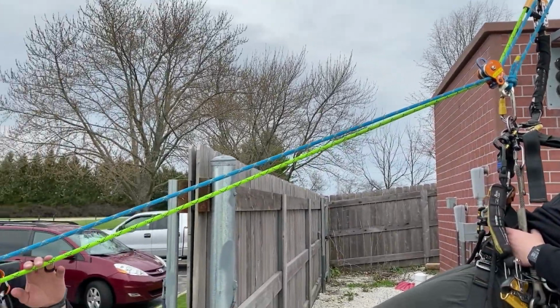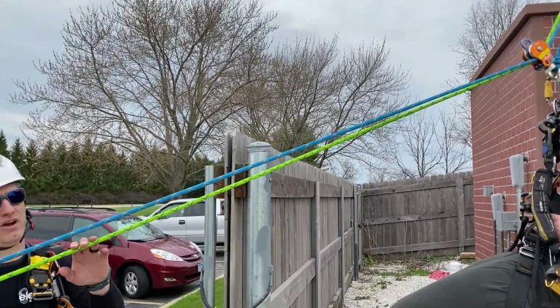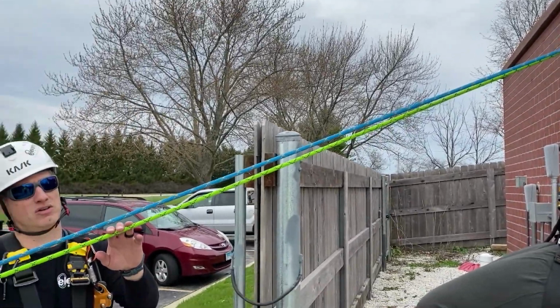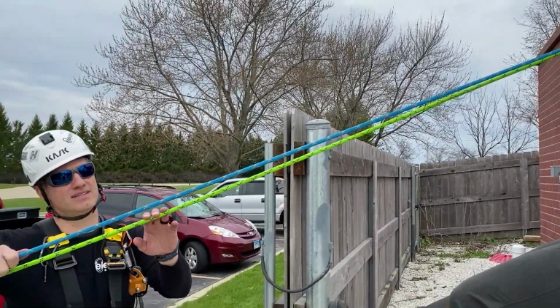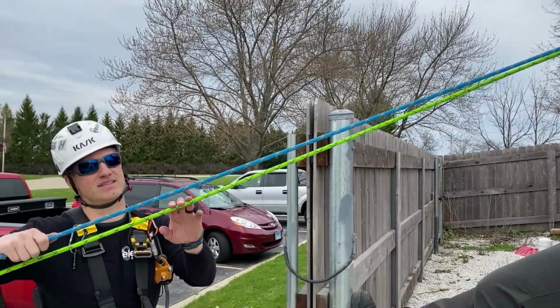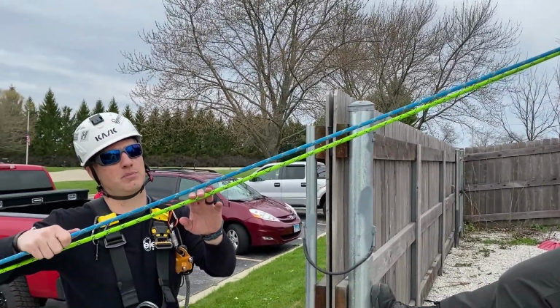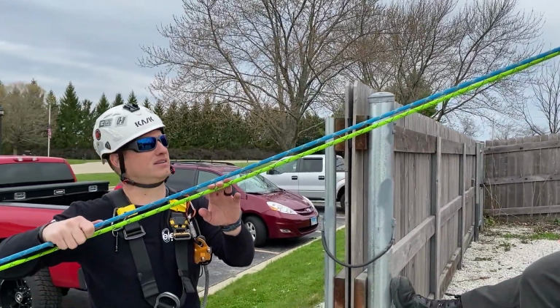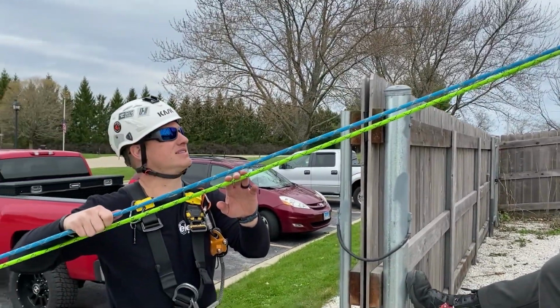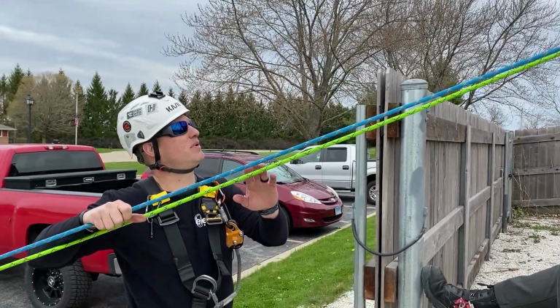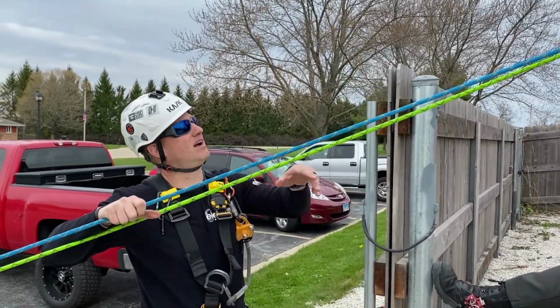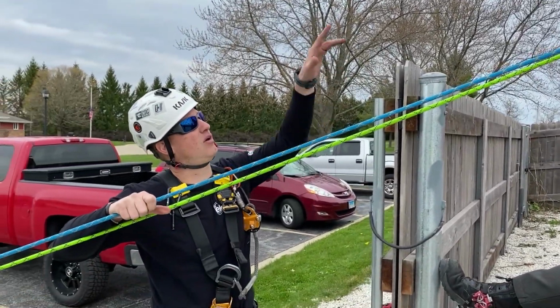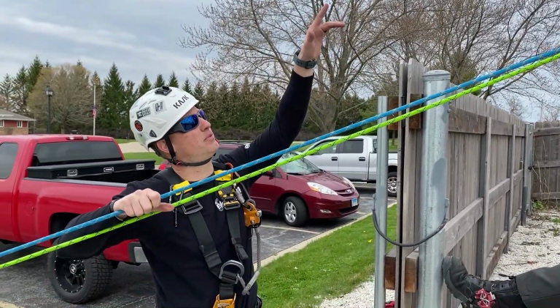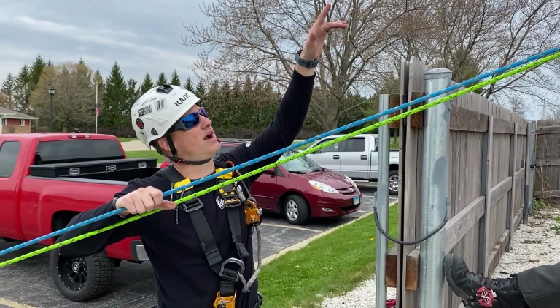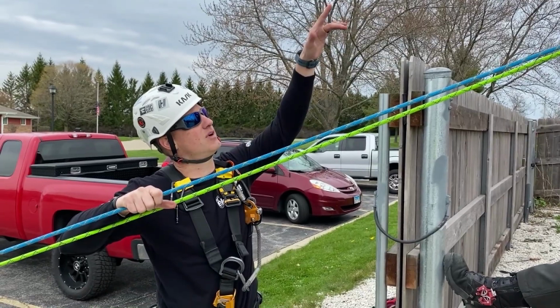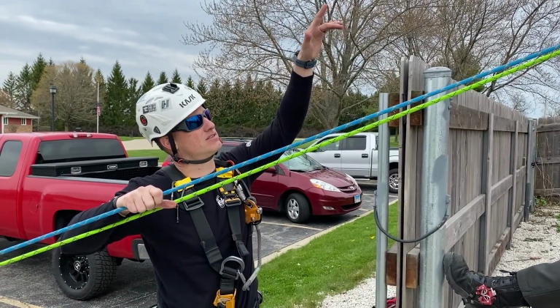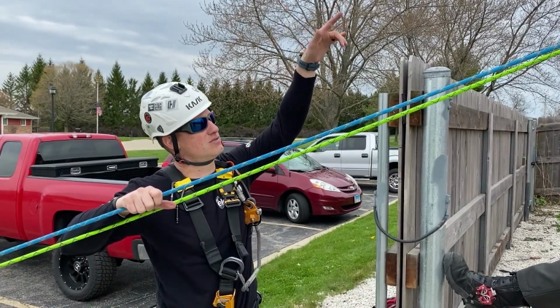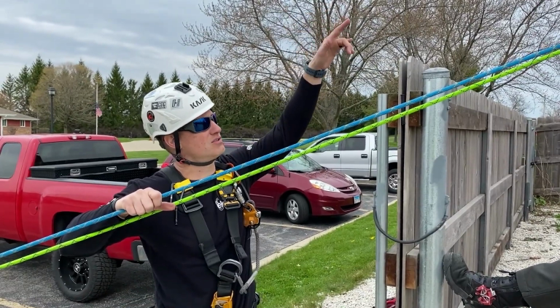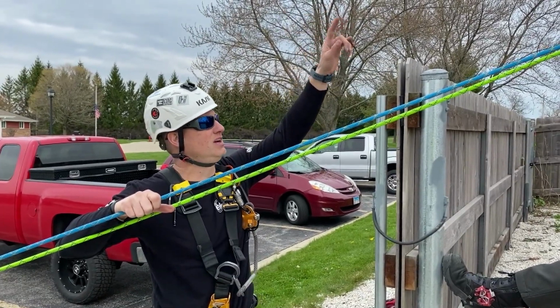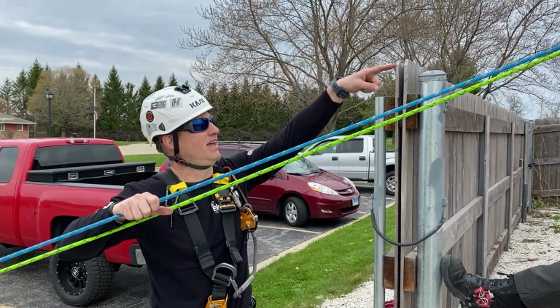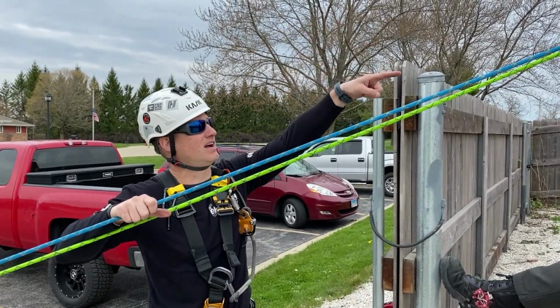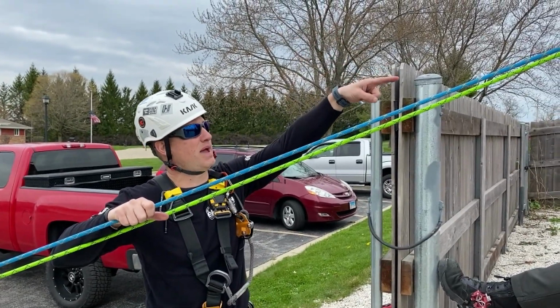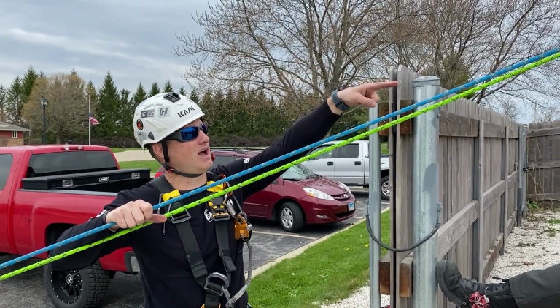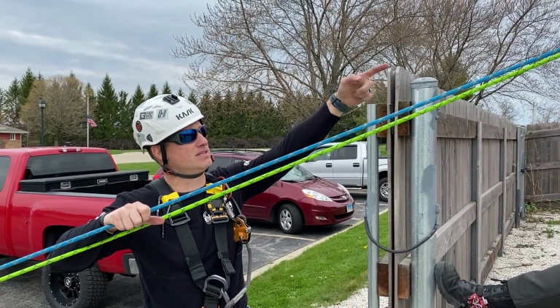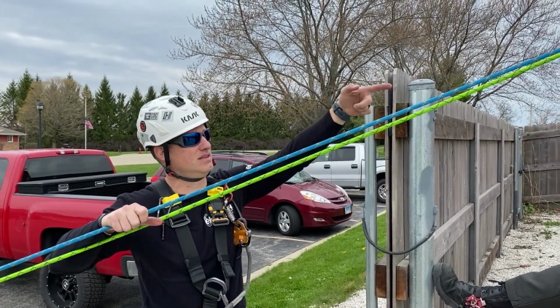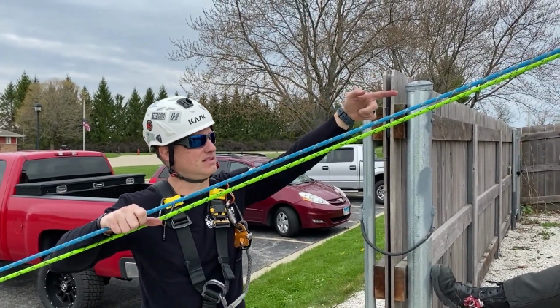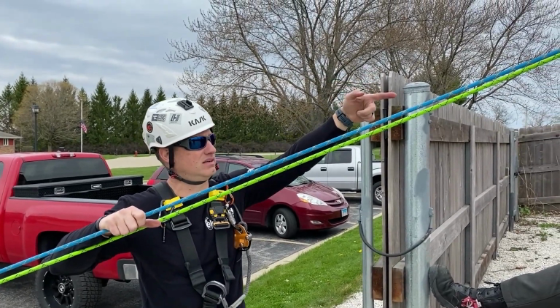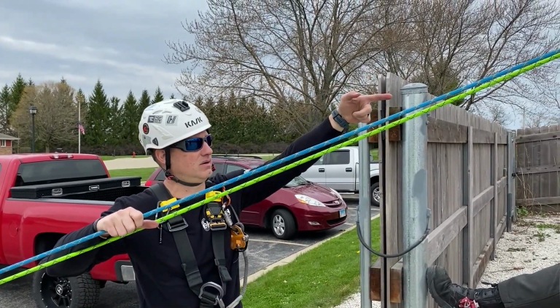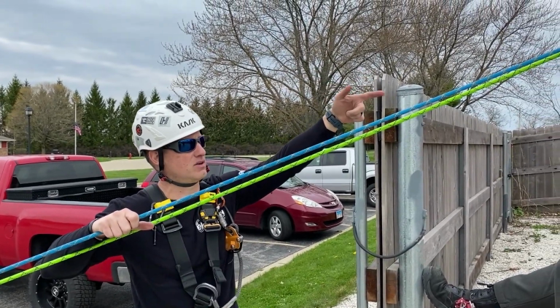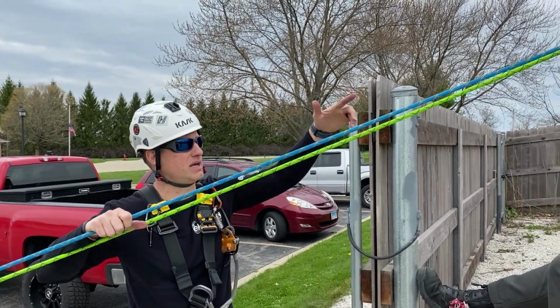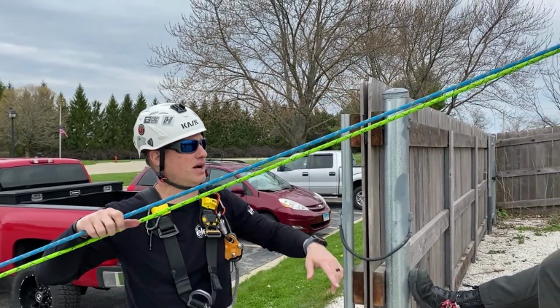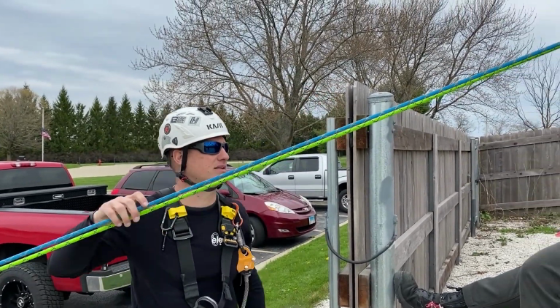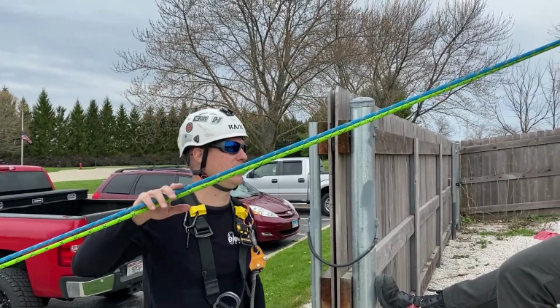Our other line is just a scape lock line, going up through a high directional and then coming back down into our scape lock.